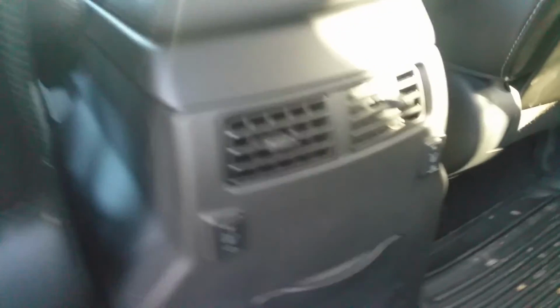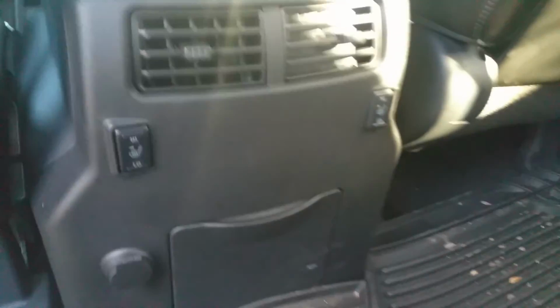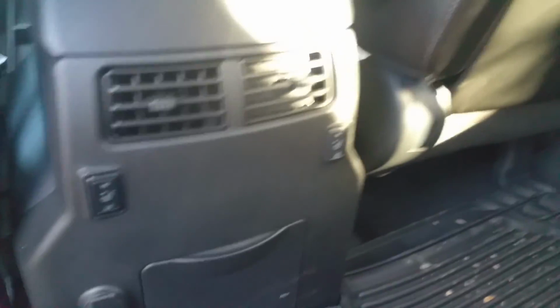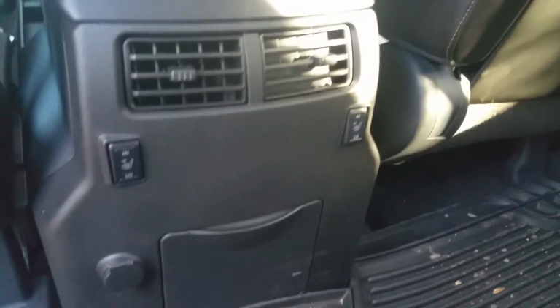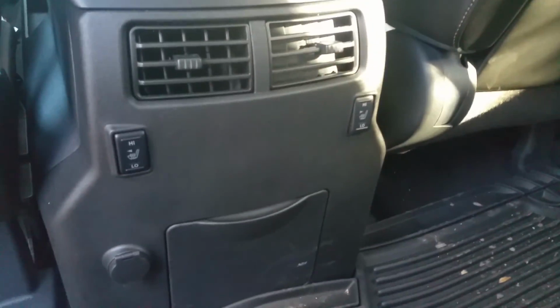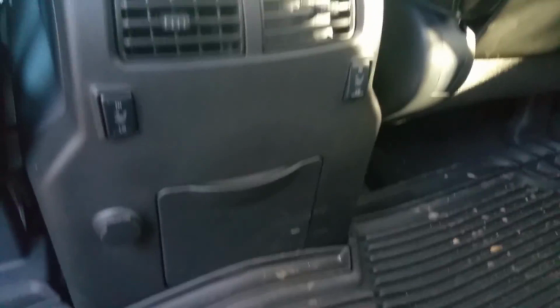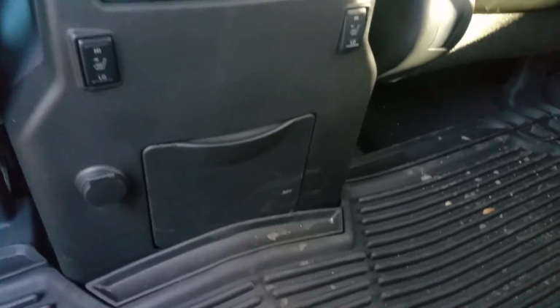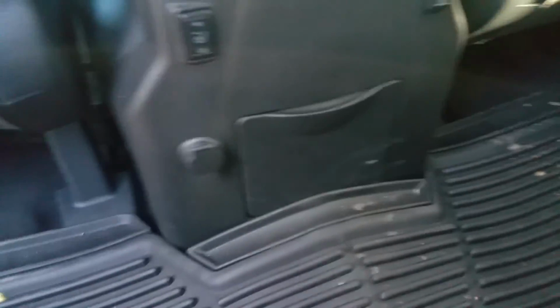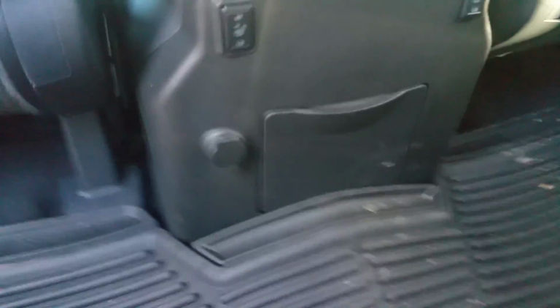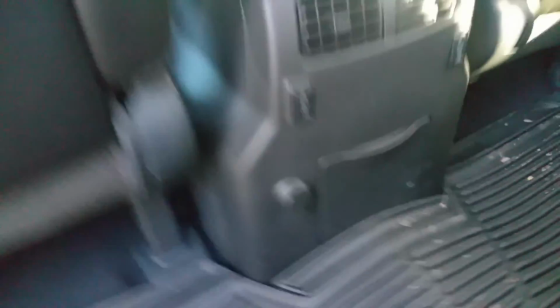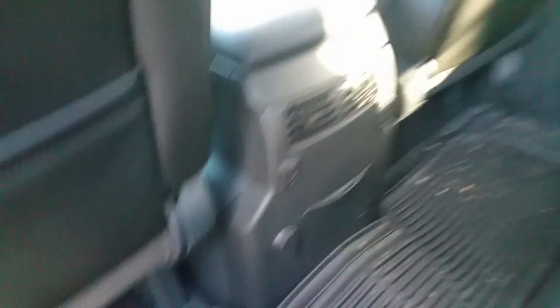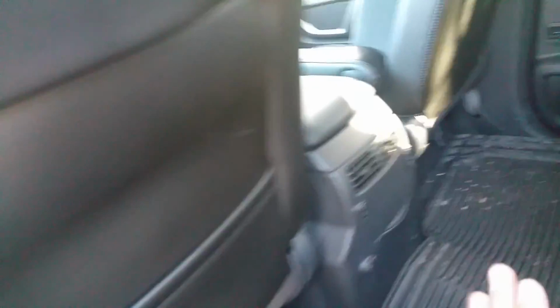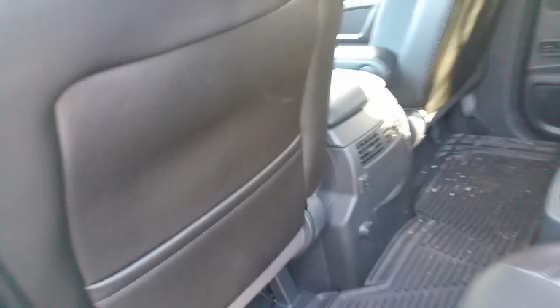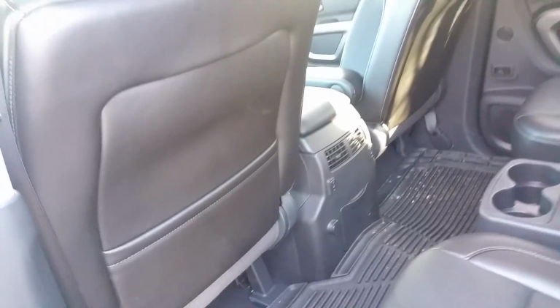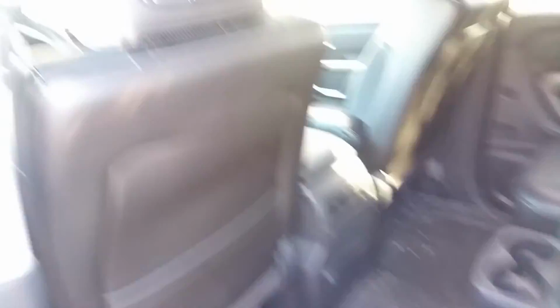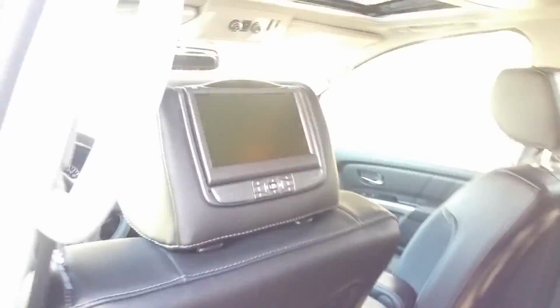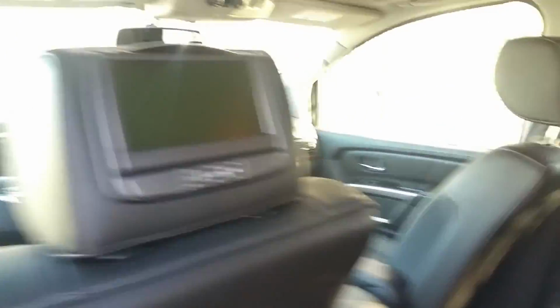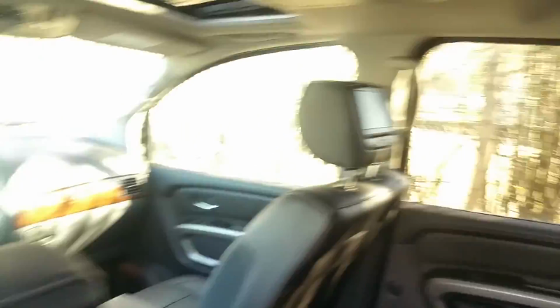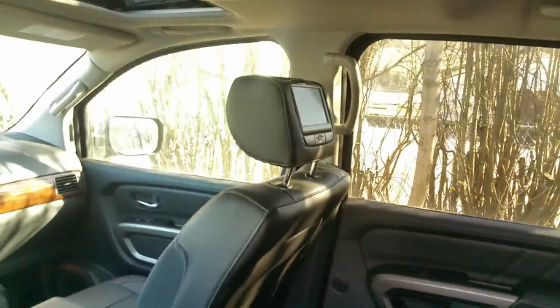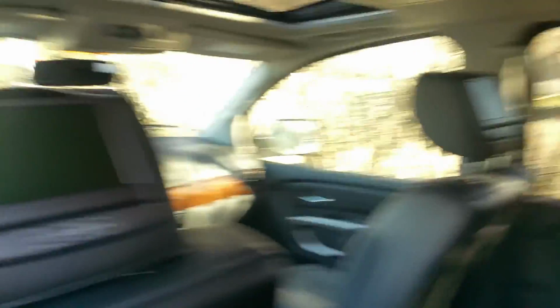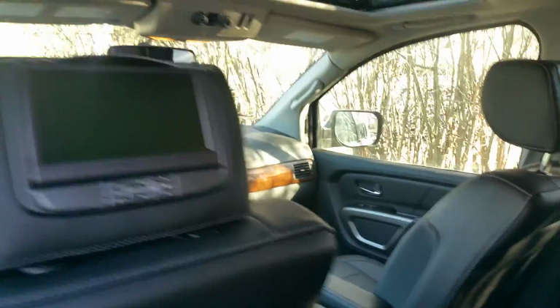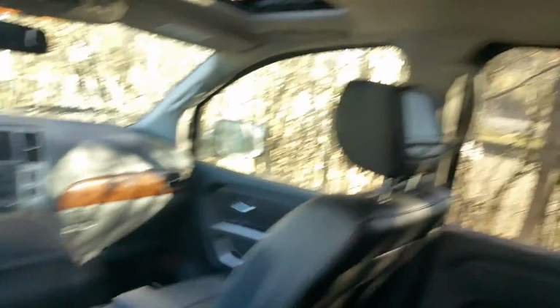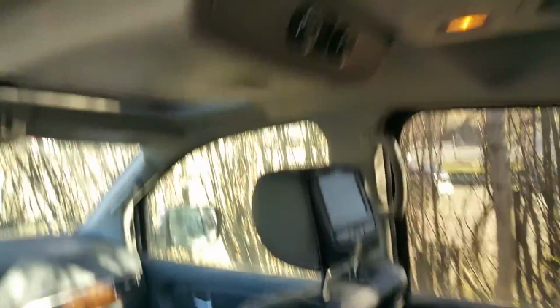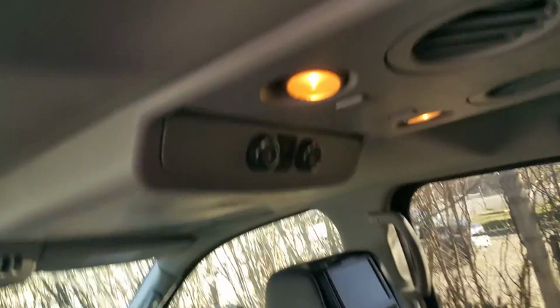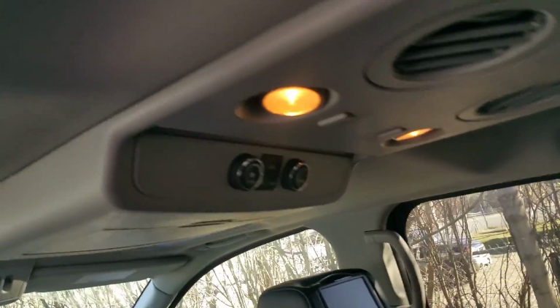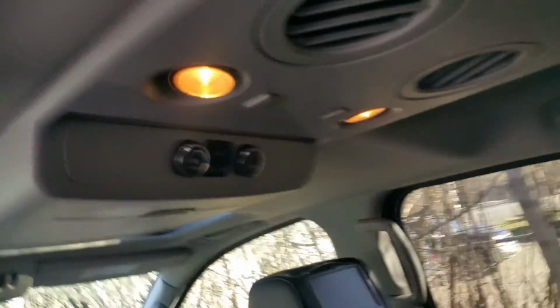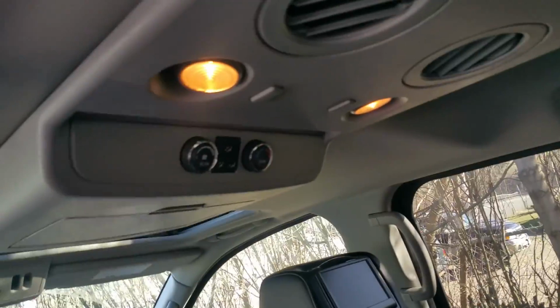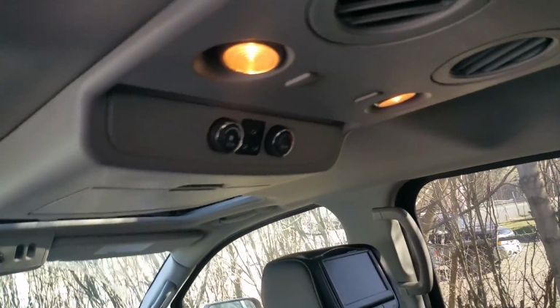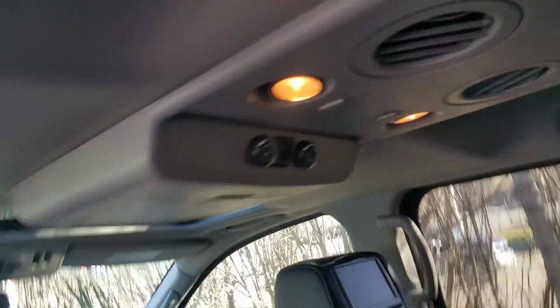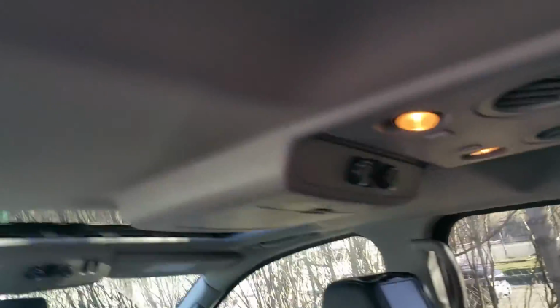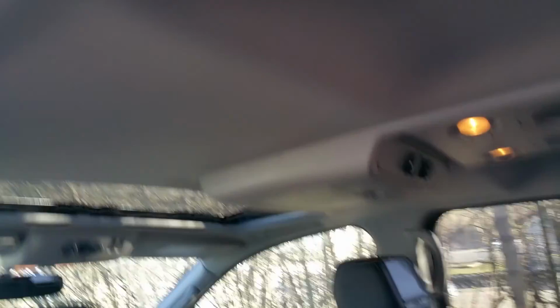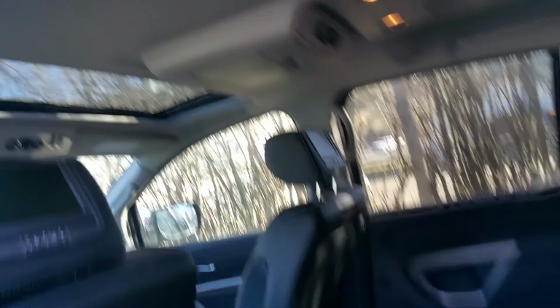Down here, these captain's chairs are heated. Tons of cup holders, there's a 12-volt outlet back here for all your charging needs, and we do have dual DVD headrests. They can also control their own climate from back here, or you can control it from up front.